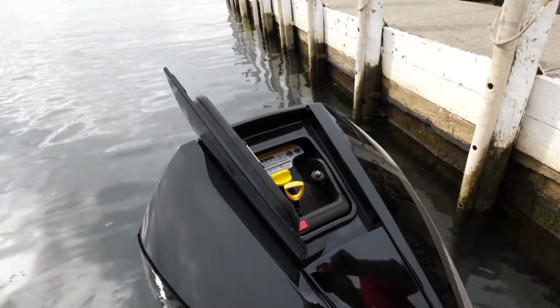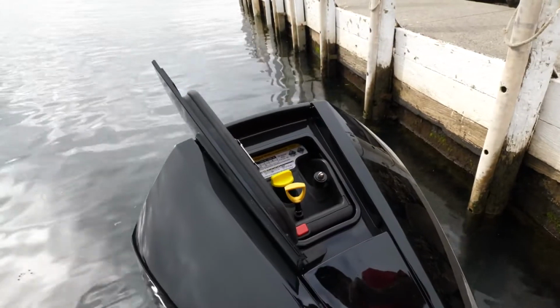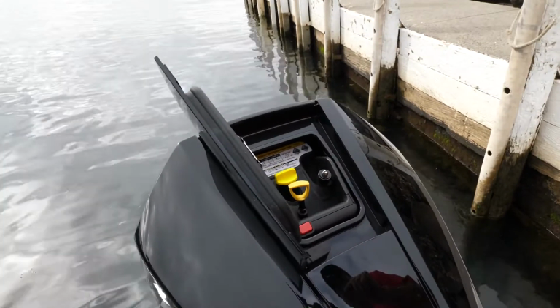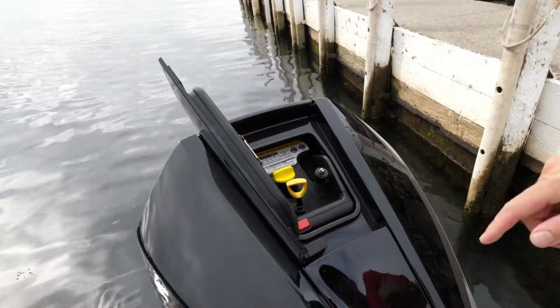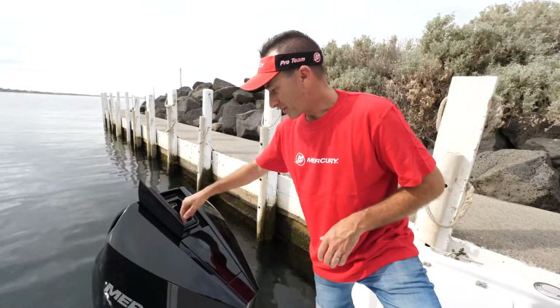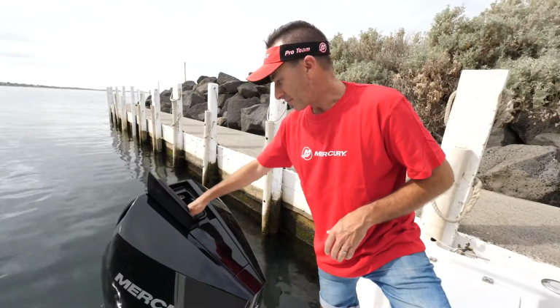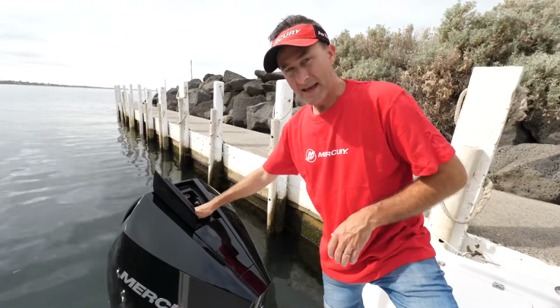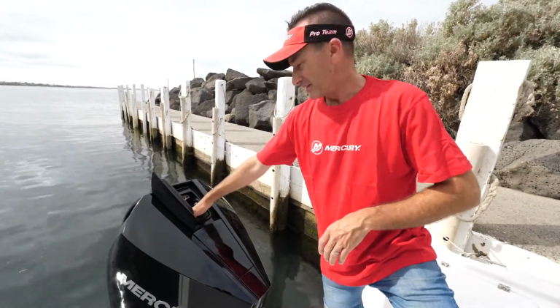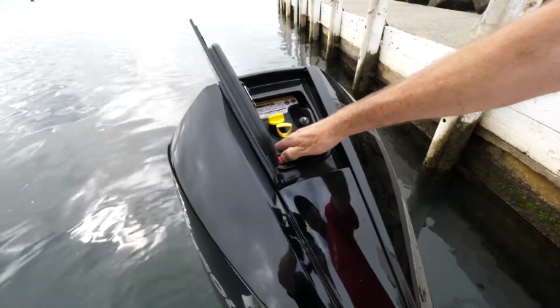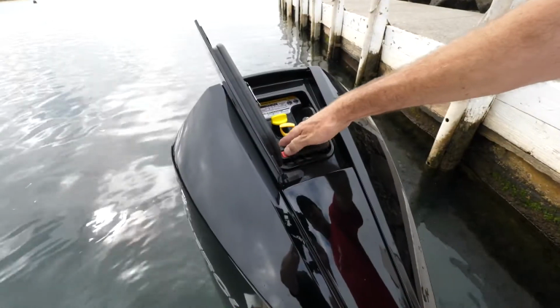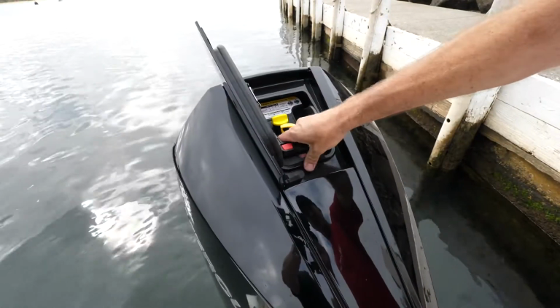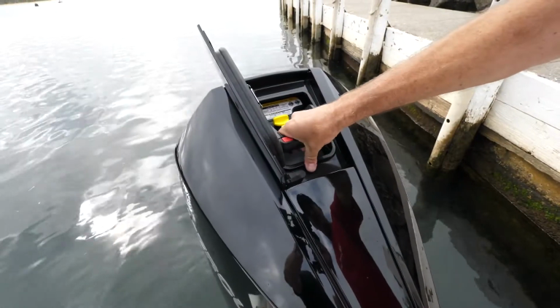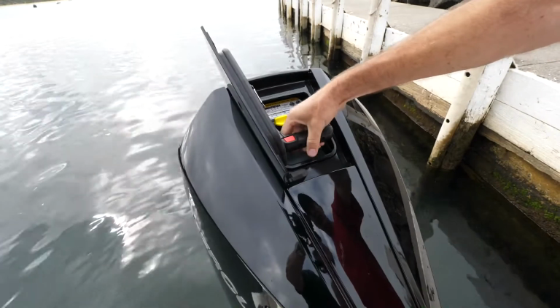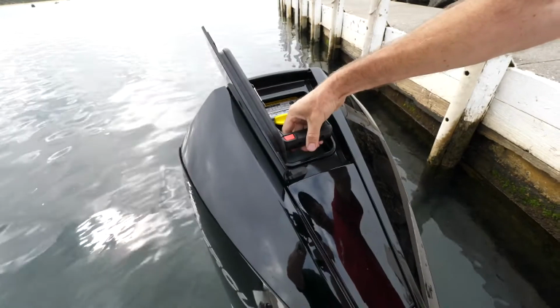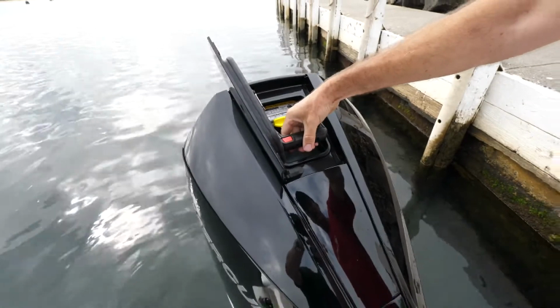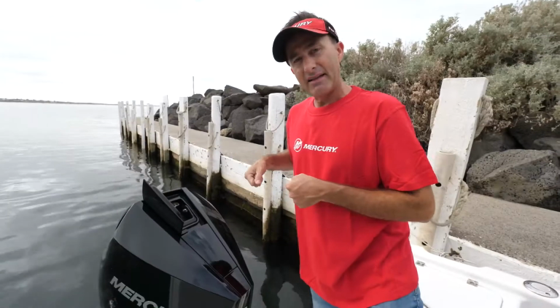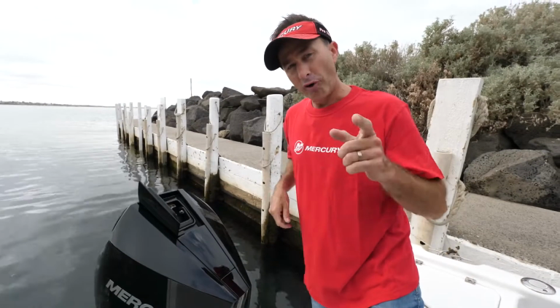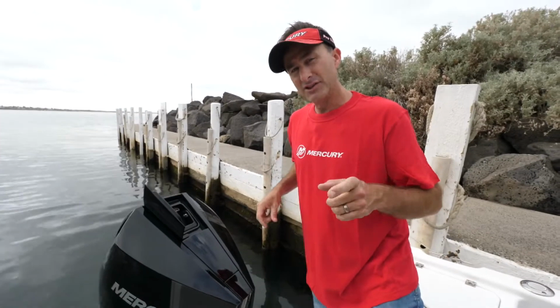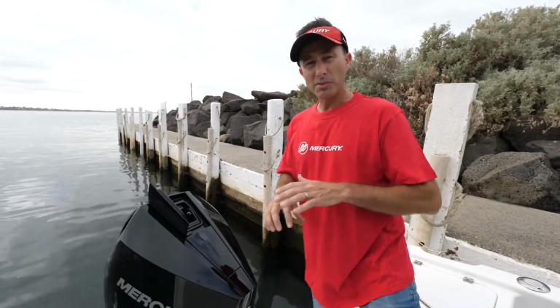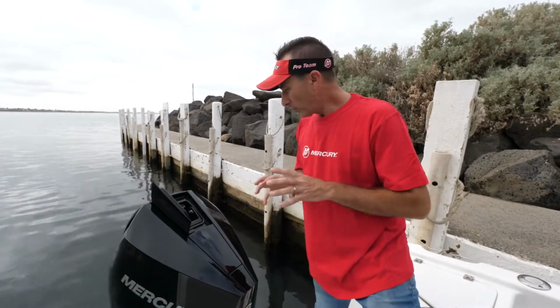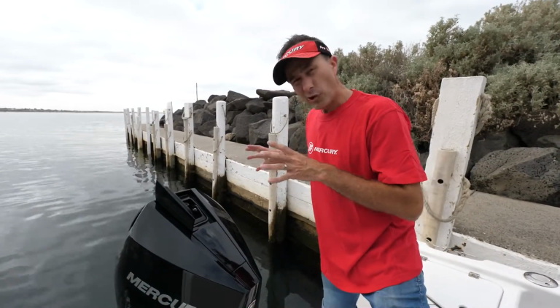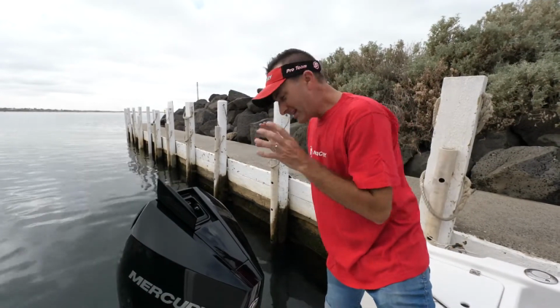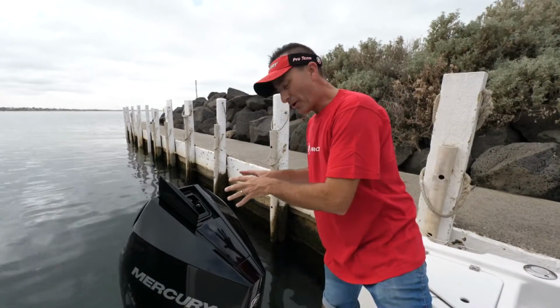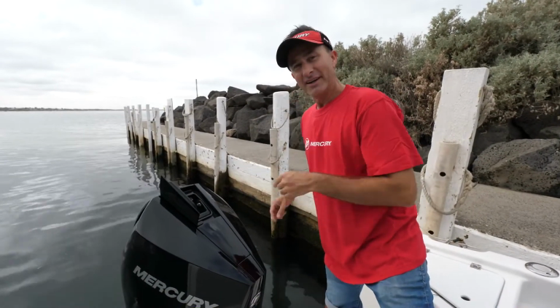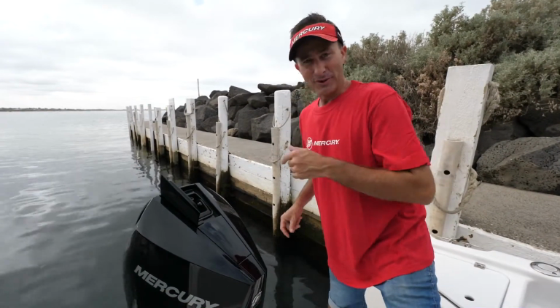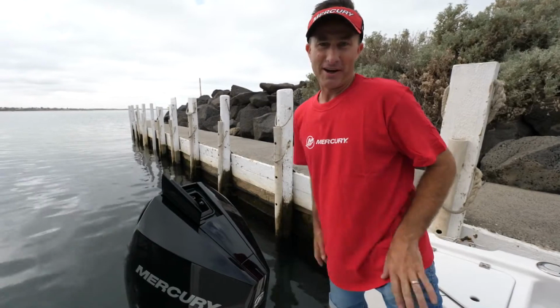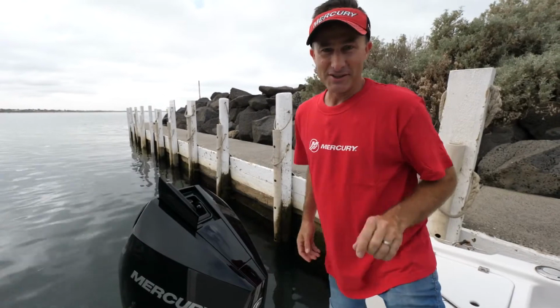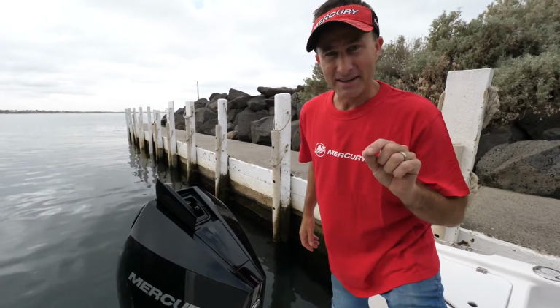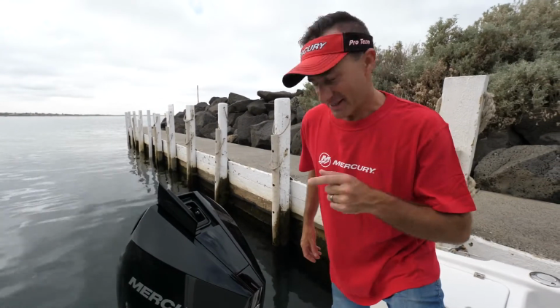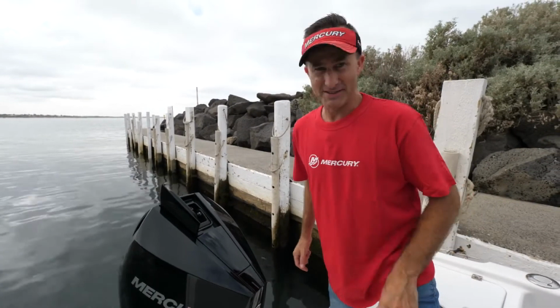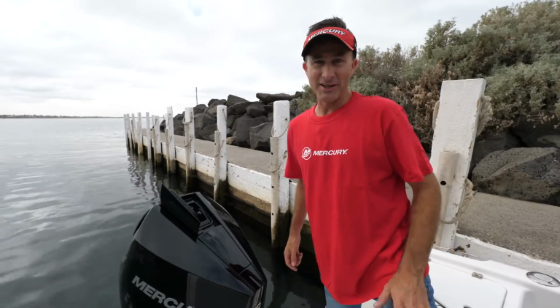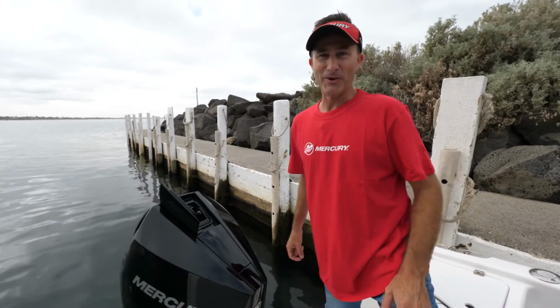The other great thing is that little handle there — you press that button, pop that up, and that makes it easy to get the cowling off the engine. So before we've even got into the motor, you've got some great features that make this the best engine in the world.